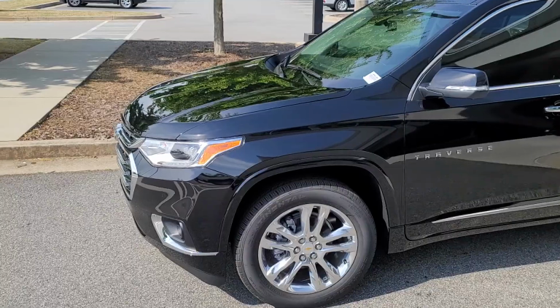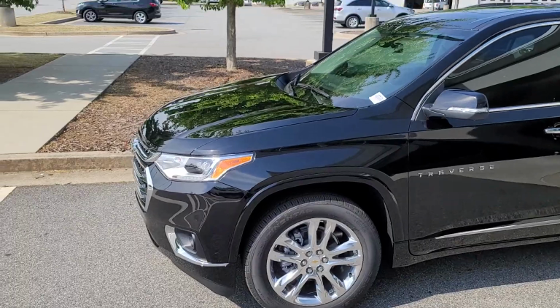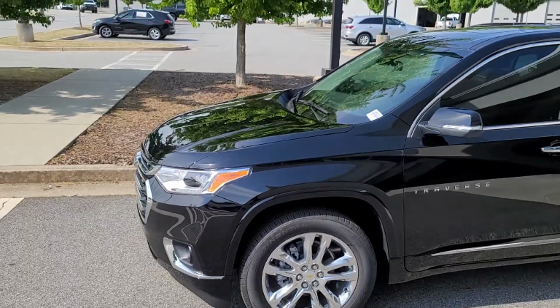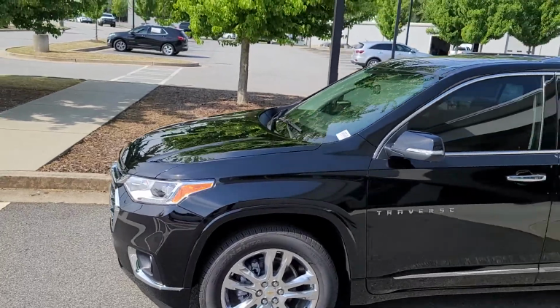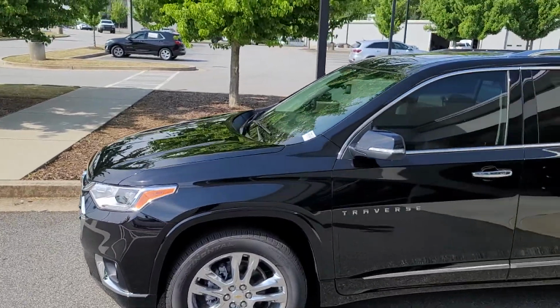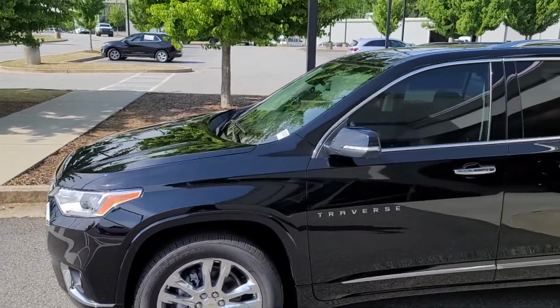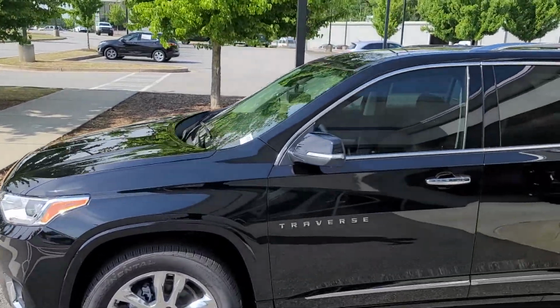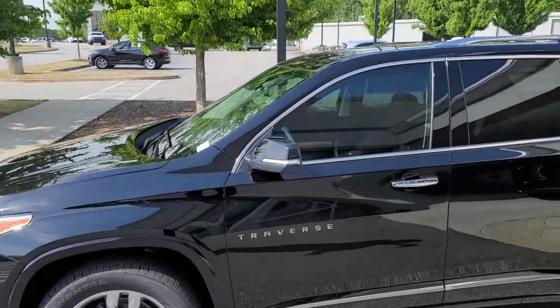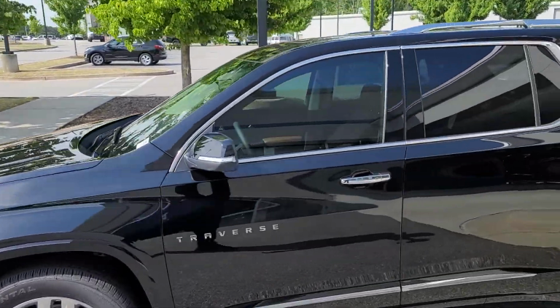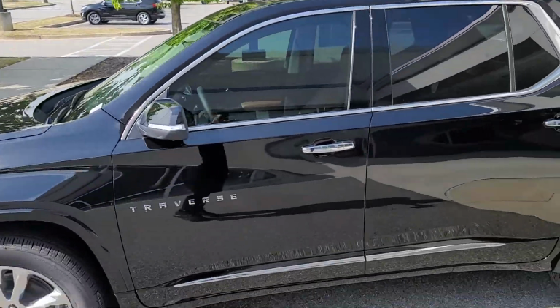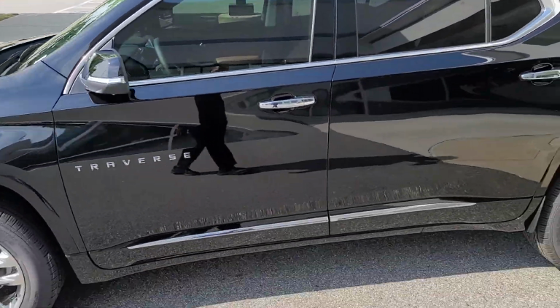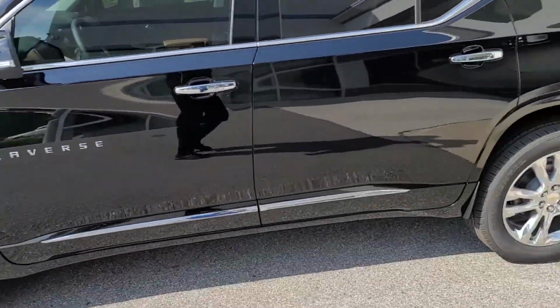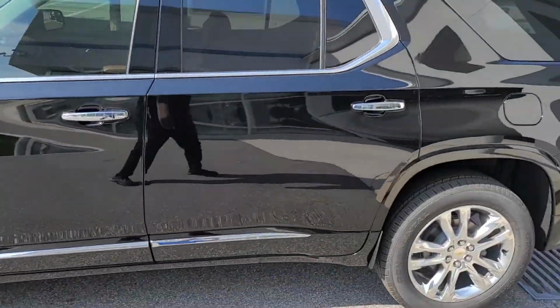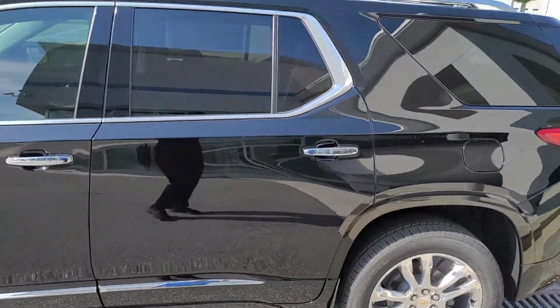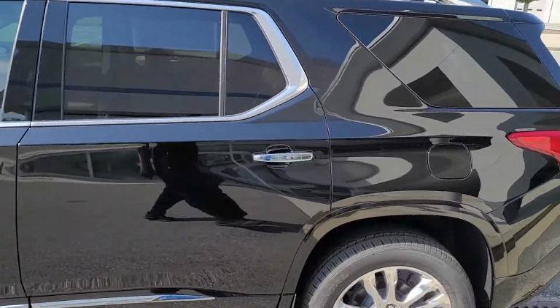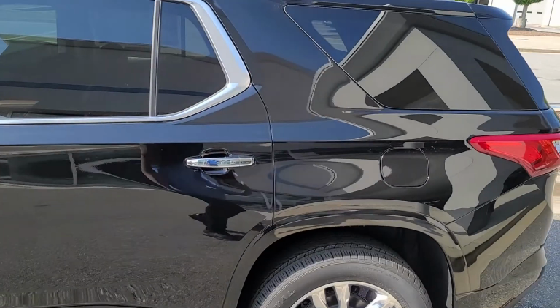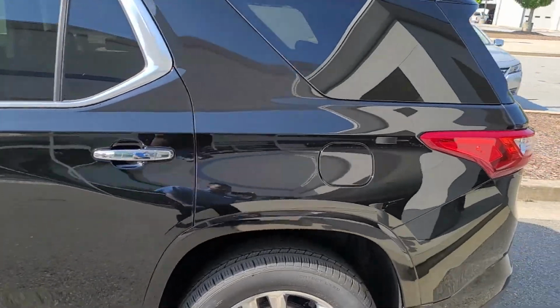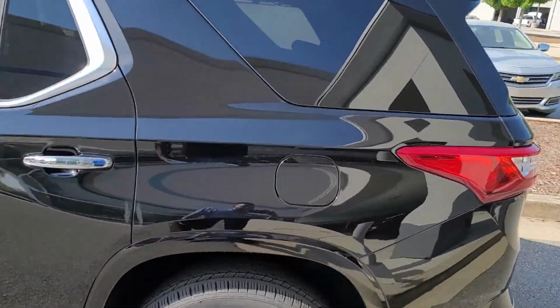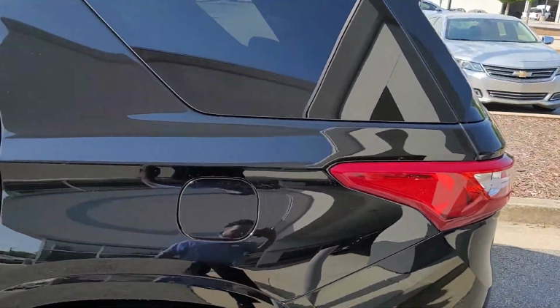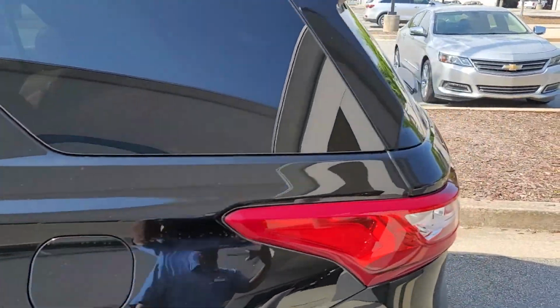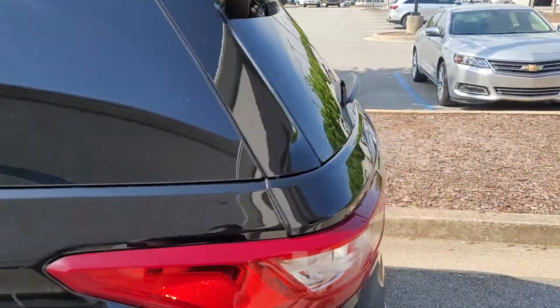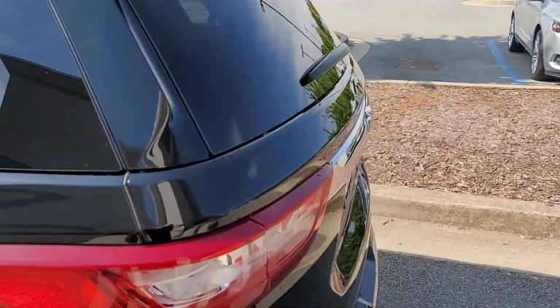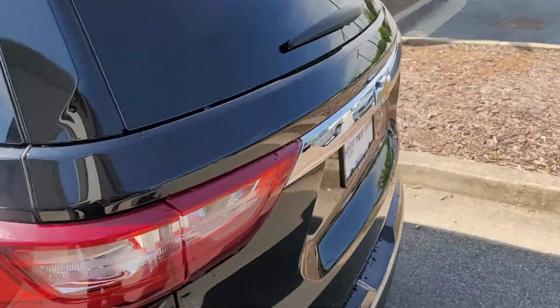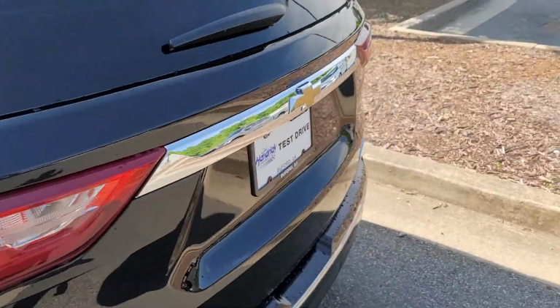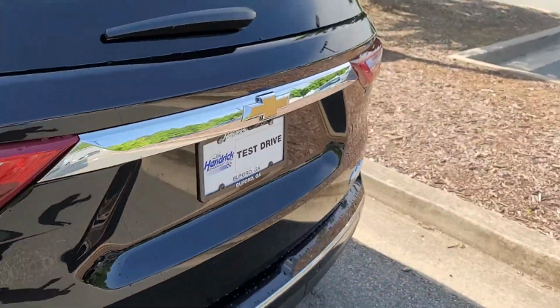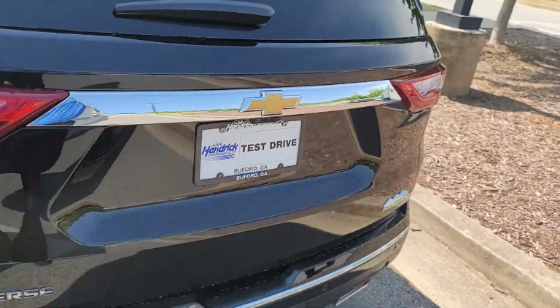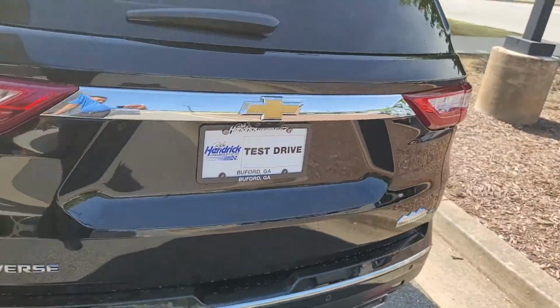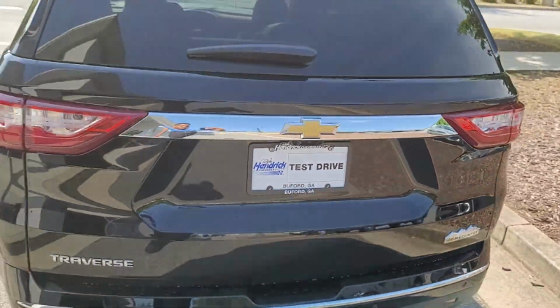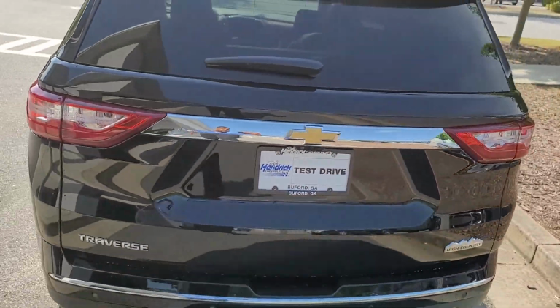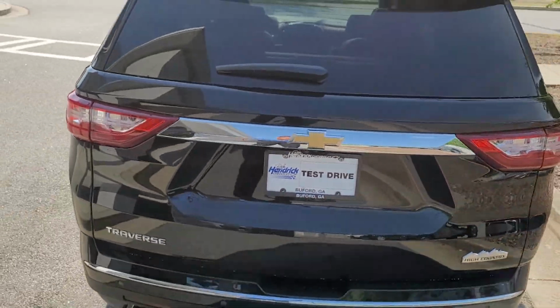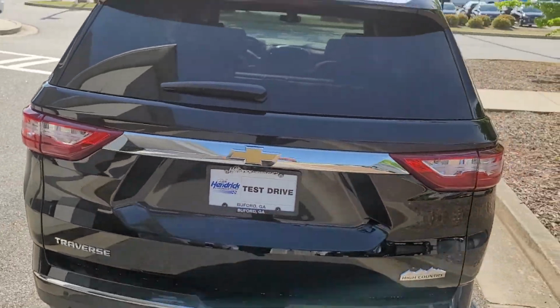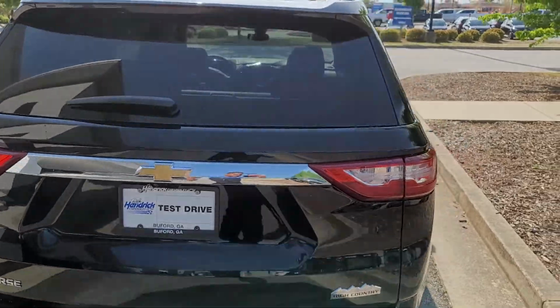Hello, how you doing? Jennifer, this is DC. I was just sending you this short video just to let you know that the High Country Traverse that you inquired about is here and it's available and it's ready for sale.